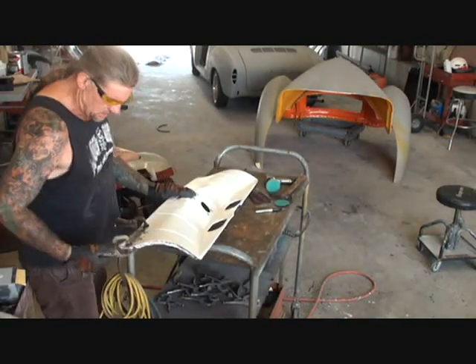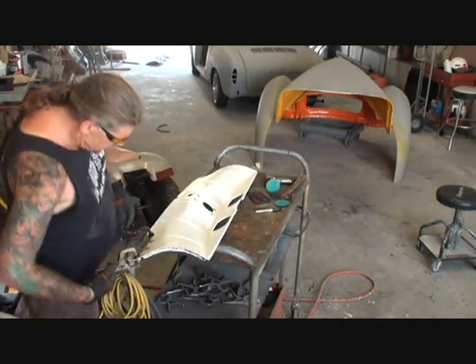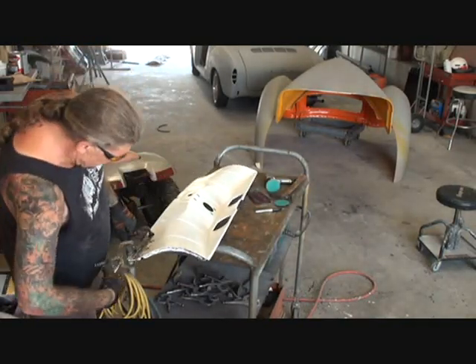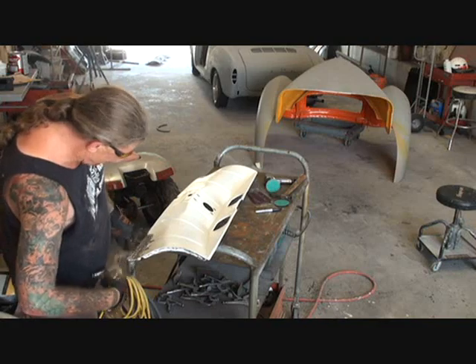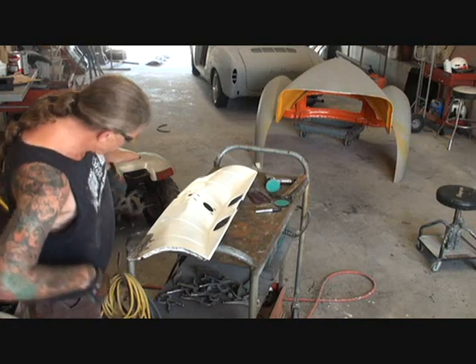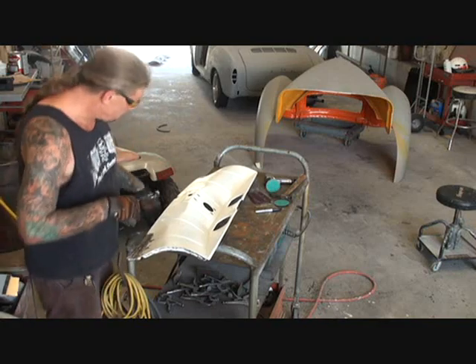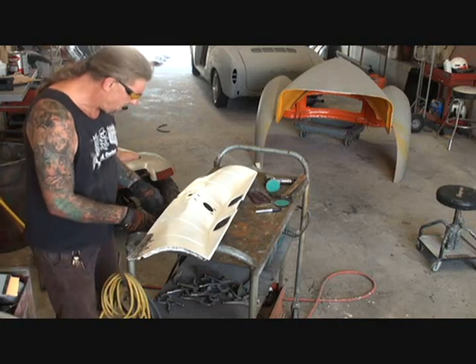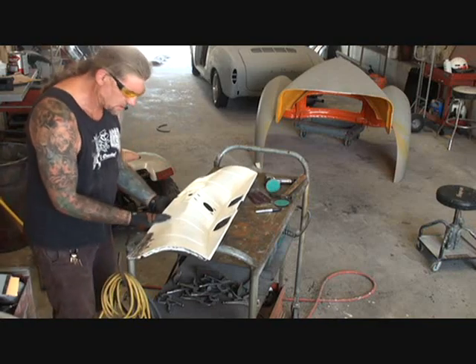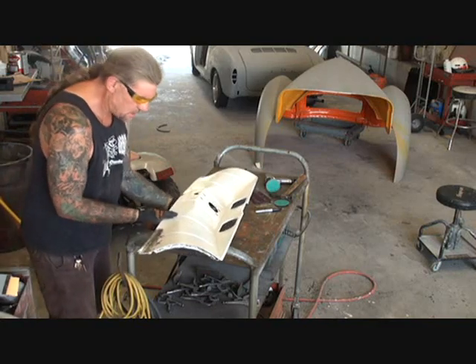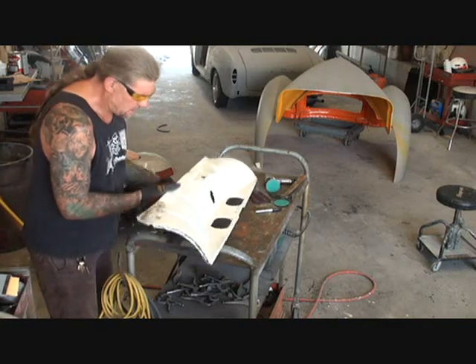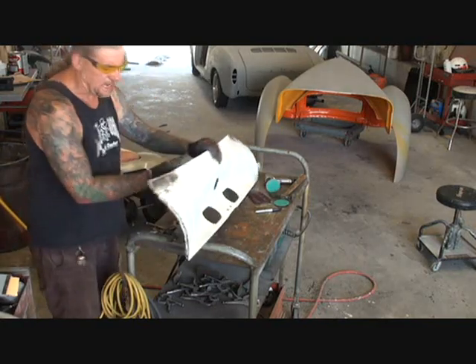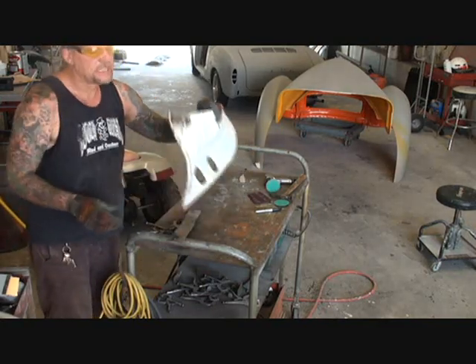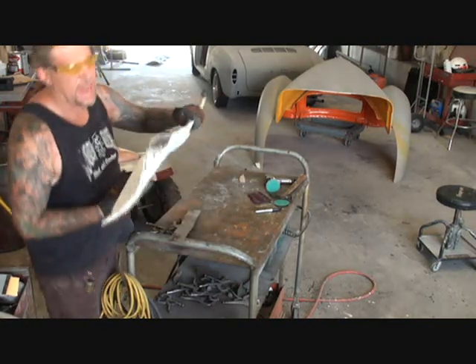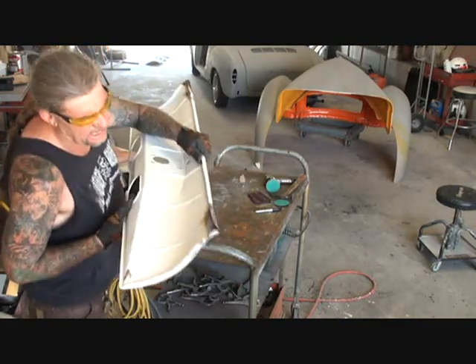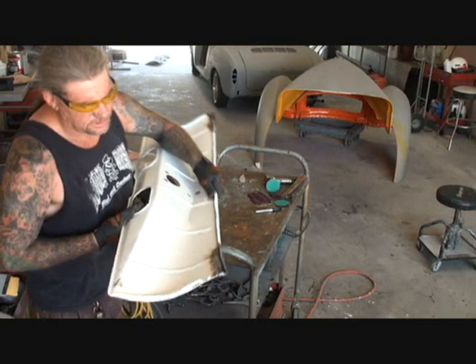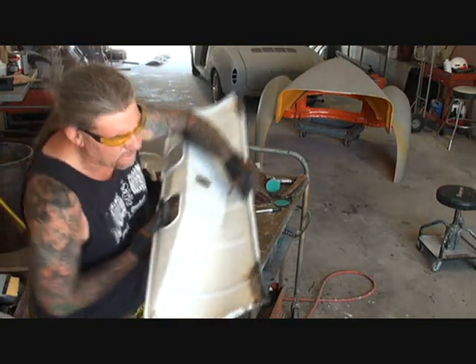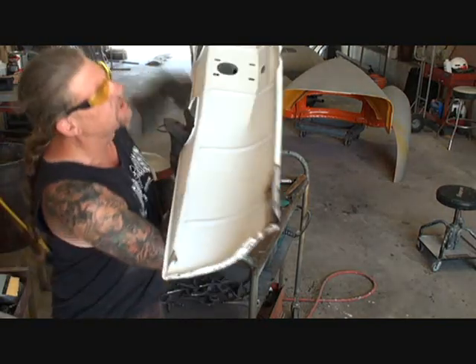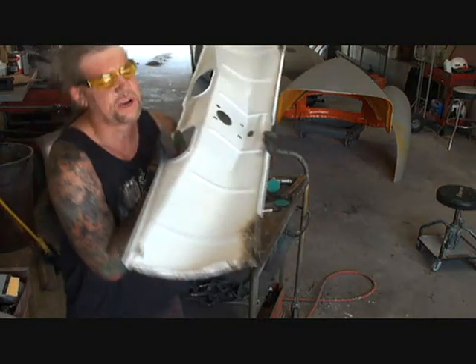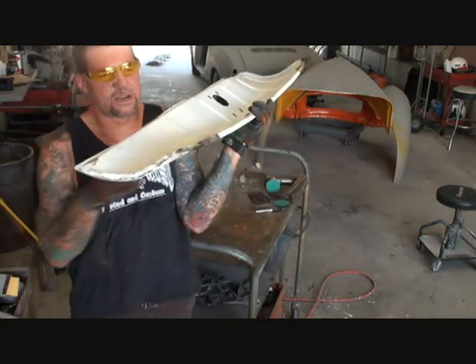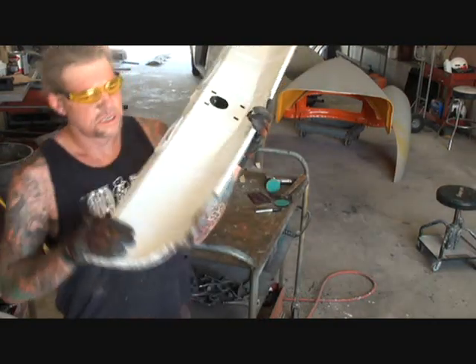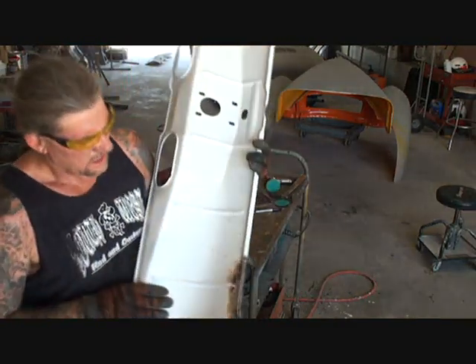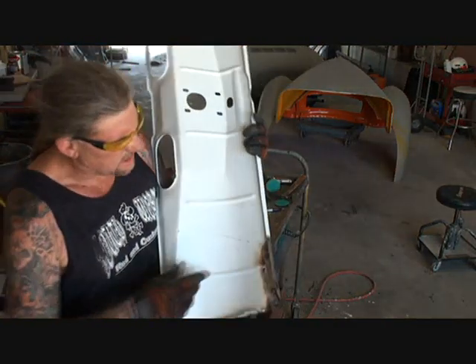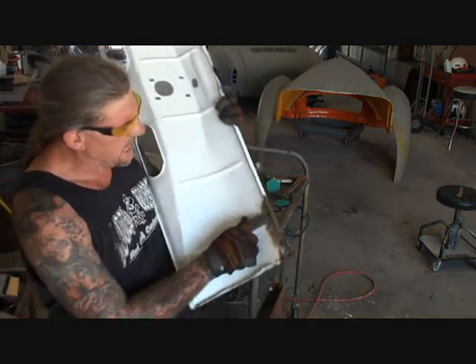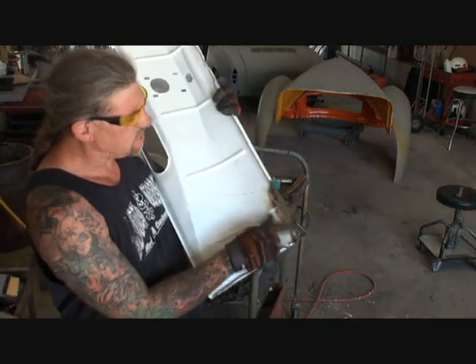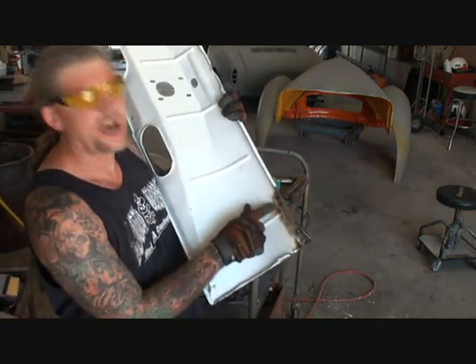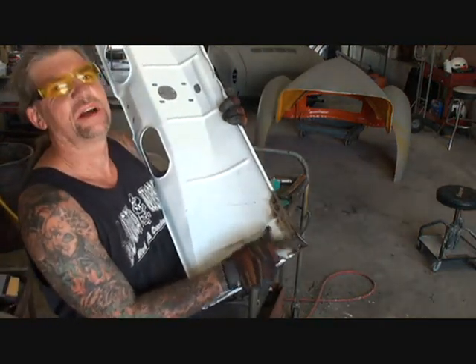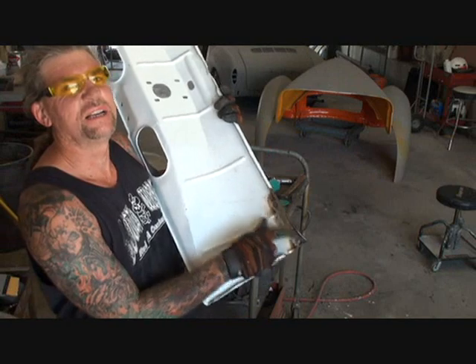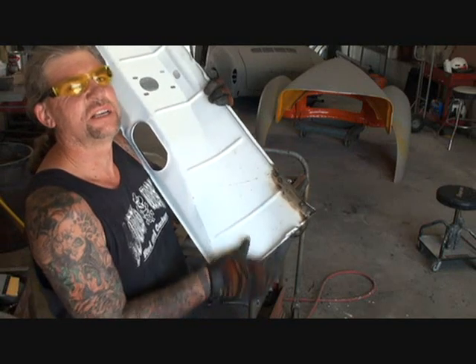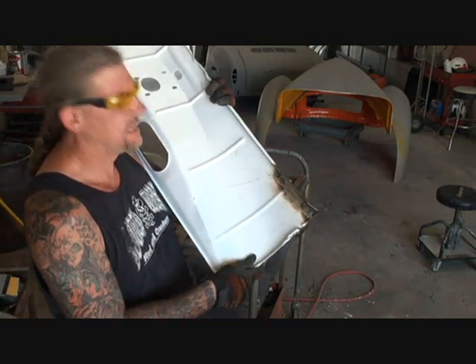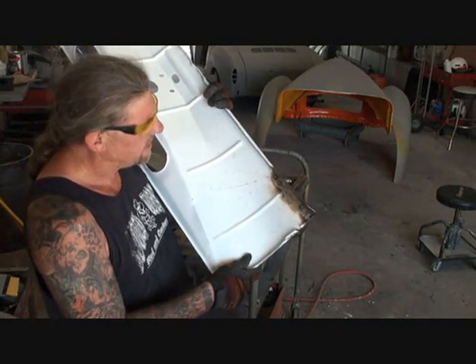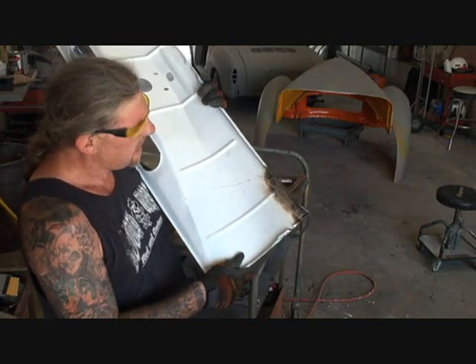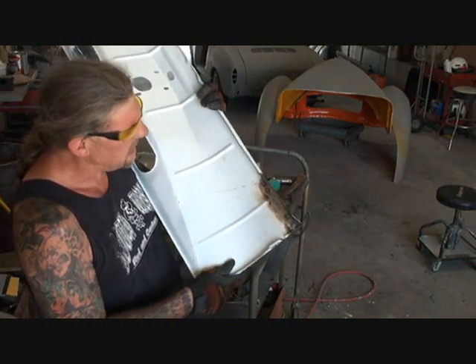So then when you take that off, instead of having slag and weld-through and a bunch of pinholes, you've got yourself a nice strong weld there that all you got to do is barely grind it down and it's done.